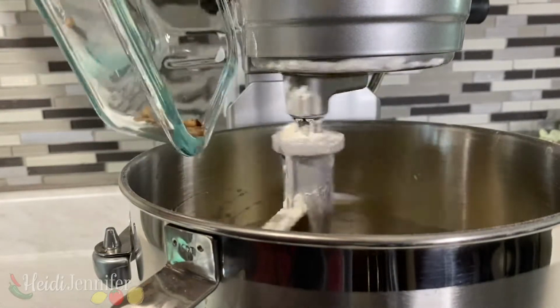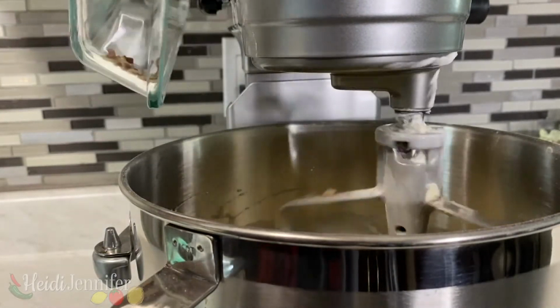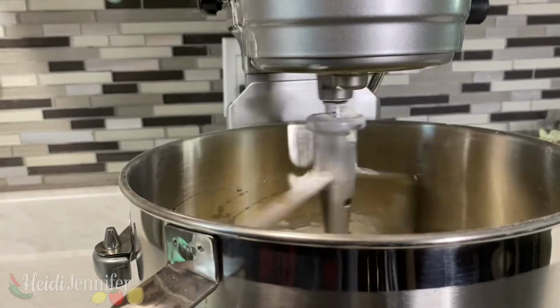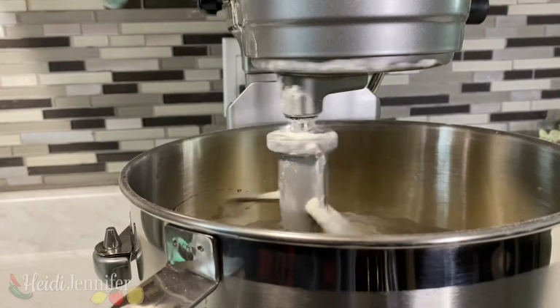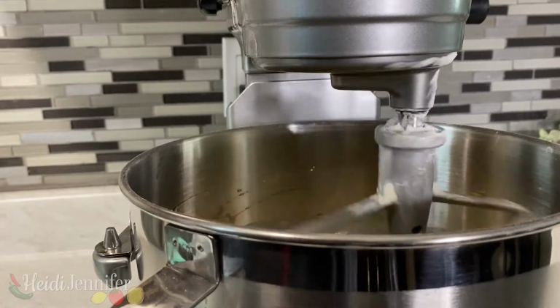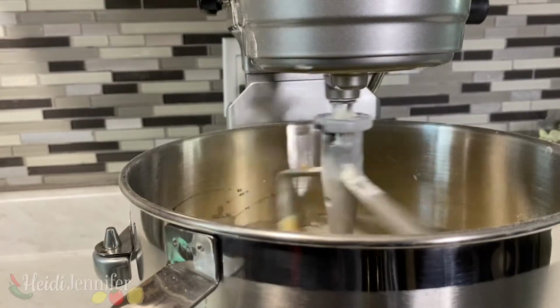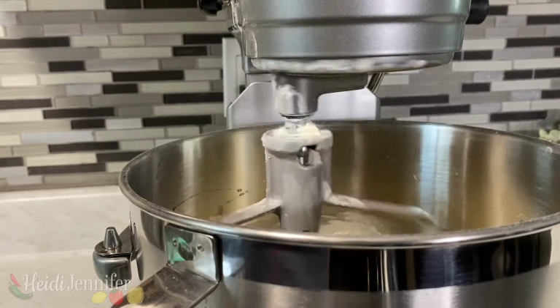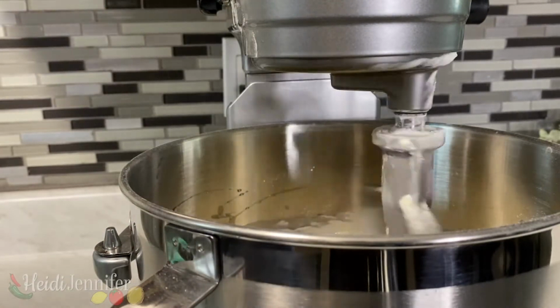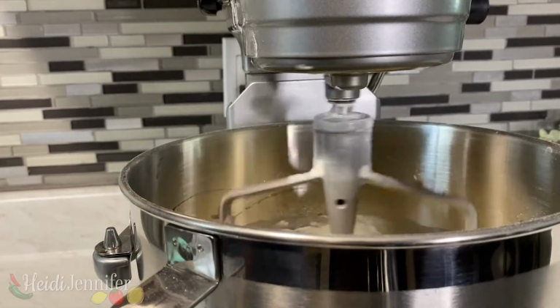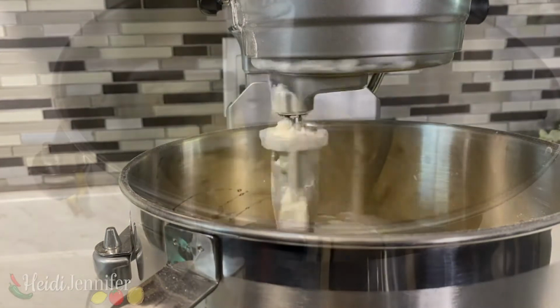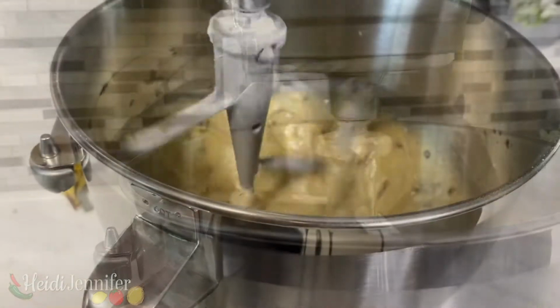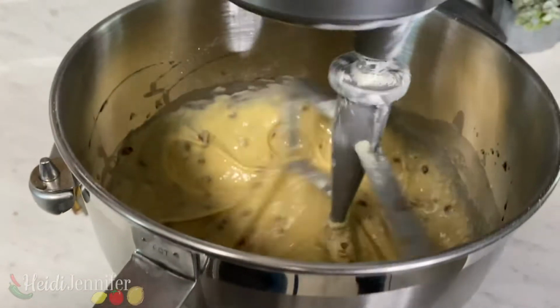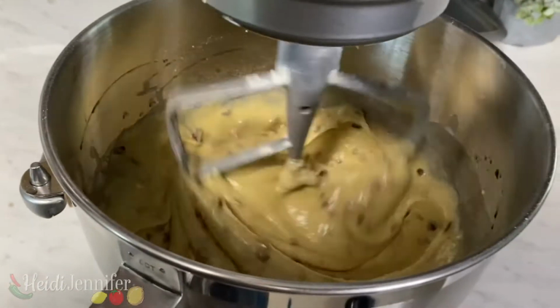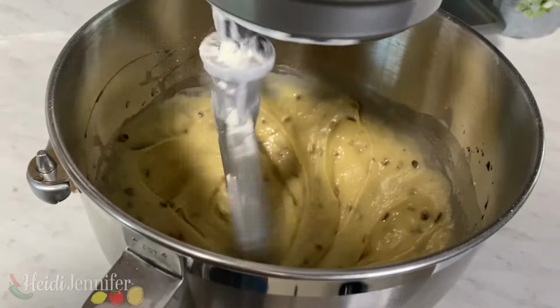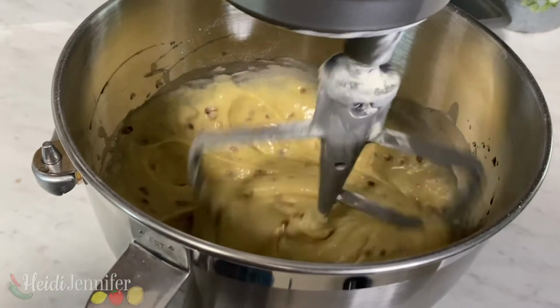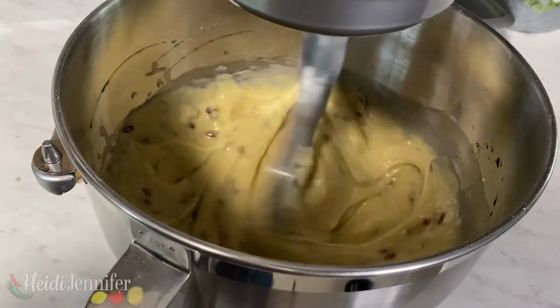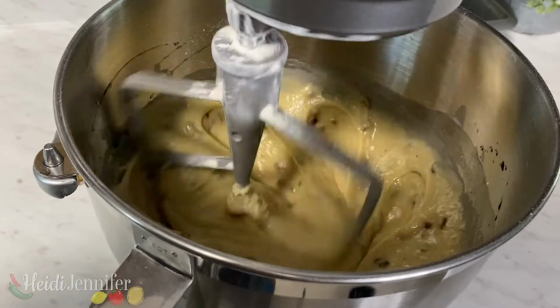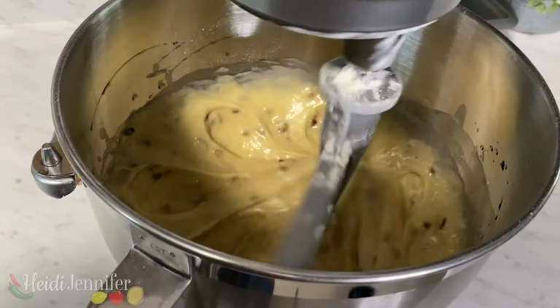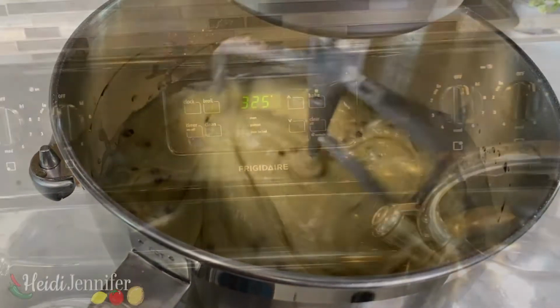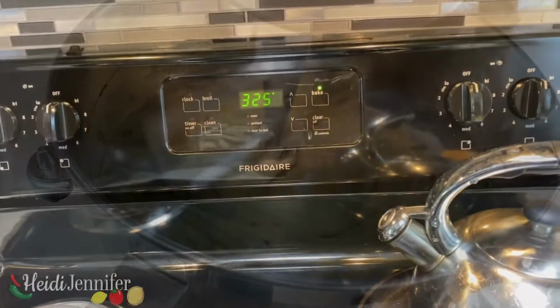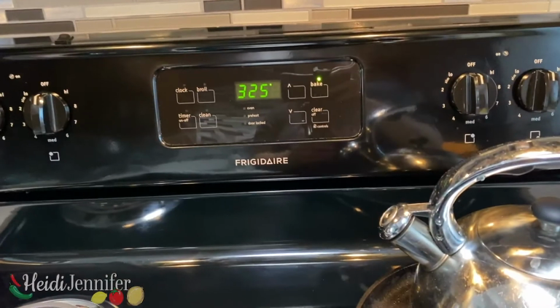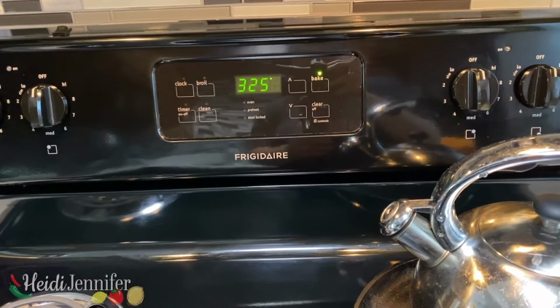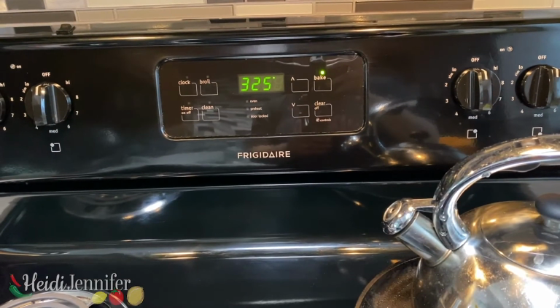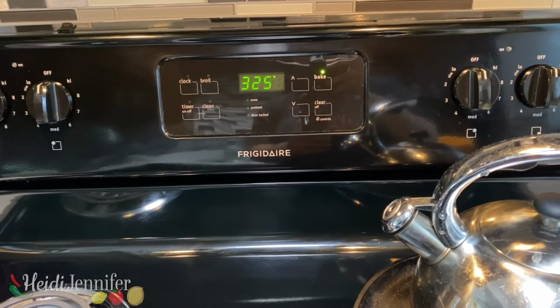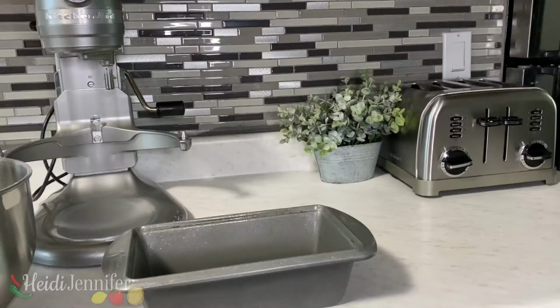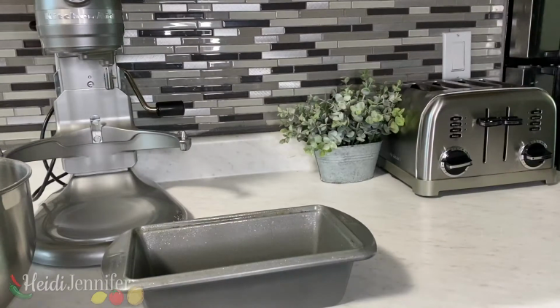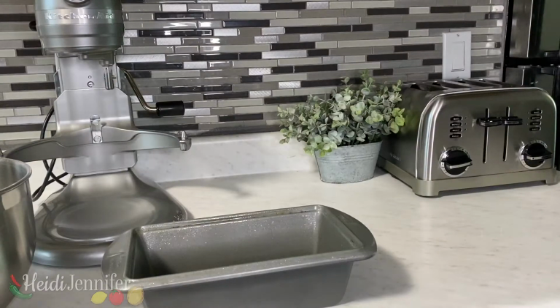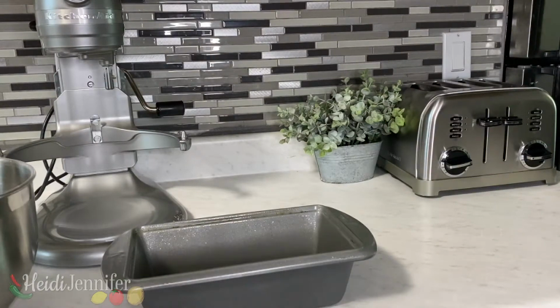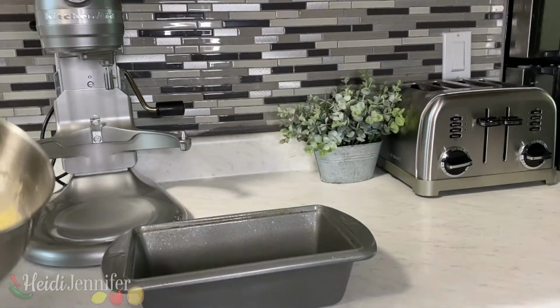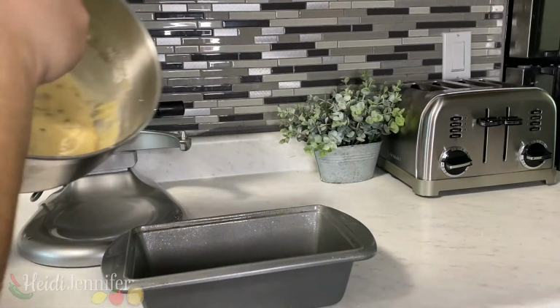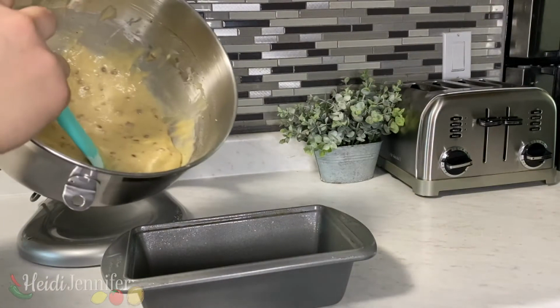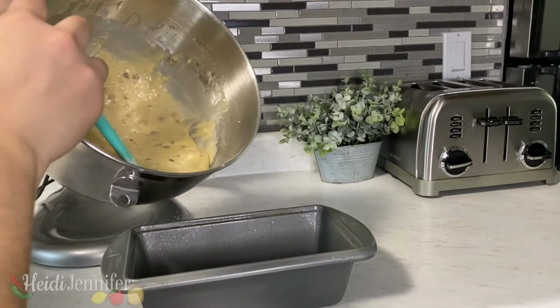I will be adding half a cup of chopped pecans, but you can add whichever type you want. Make sure that all of the ingredients are well incorporated and look very mushy. Set your oven to 325 degrees and drop it all into a well-greased pan.